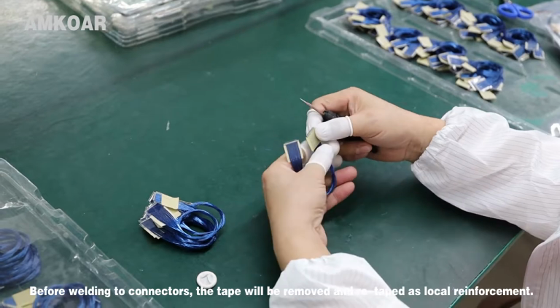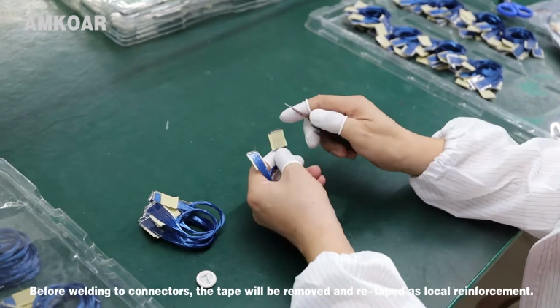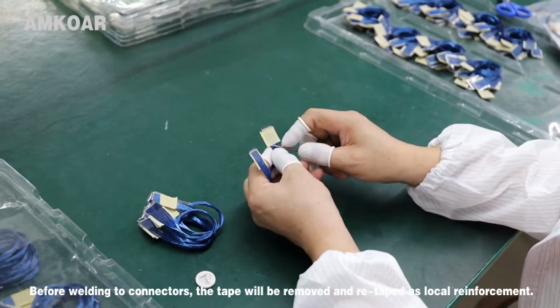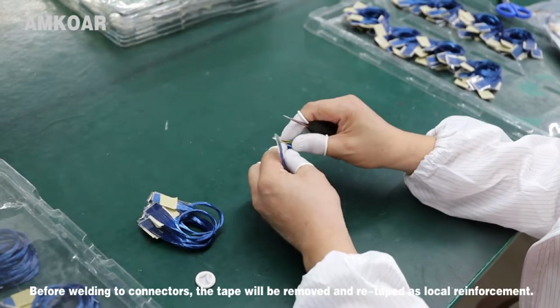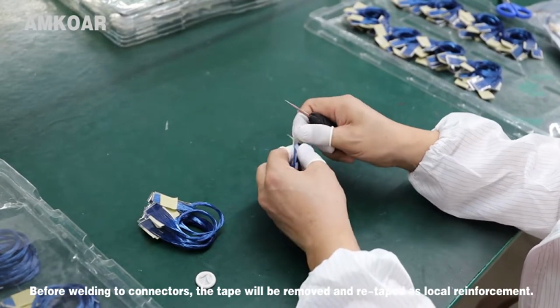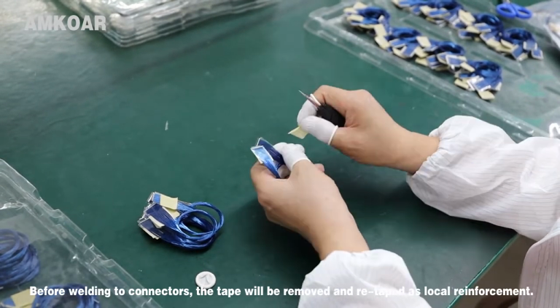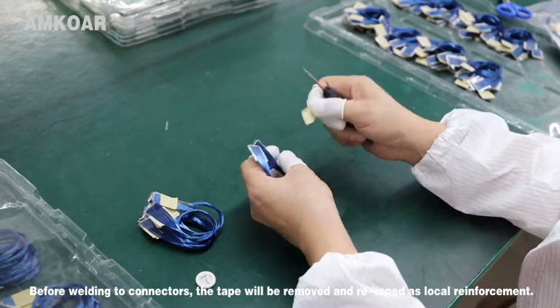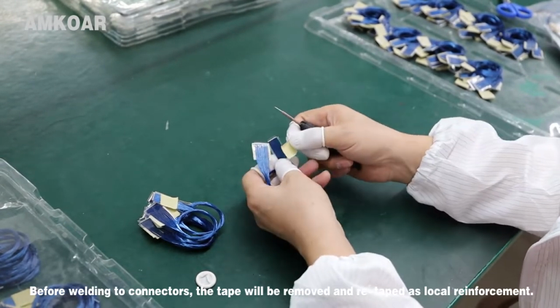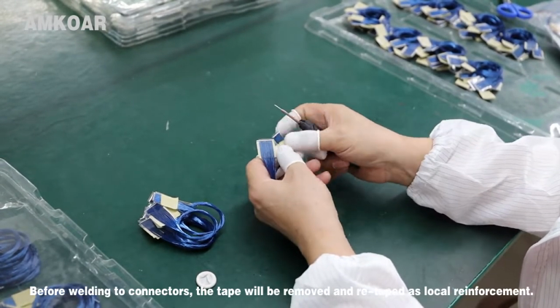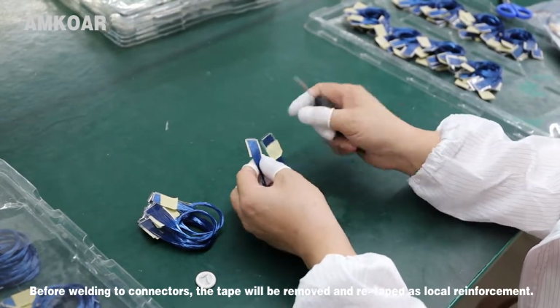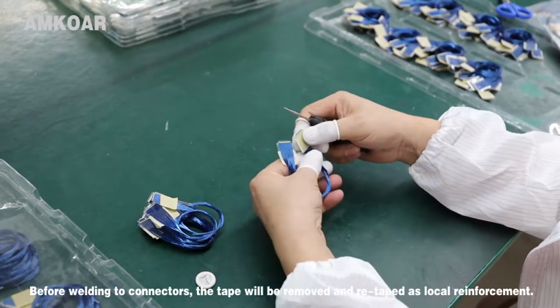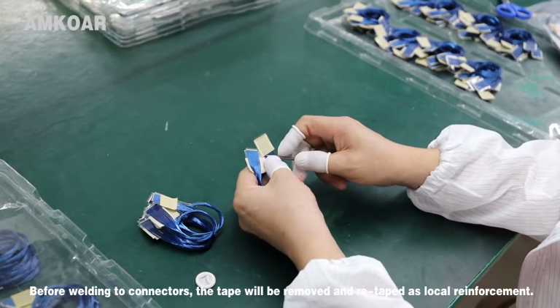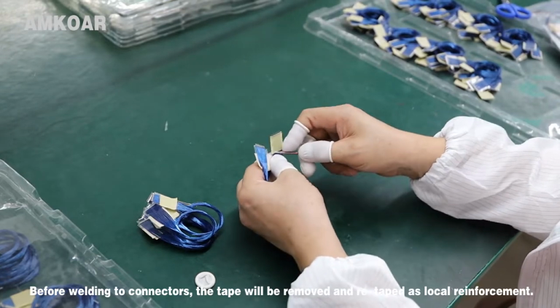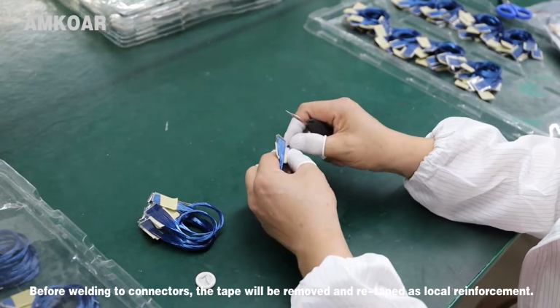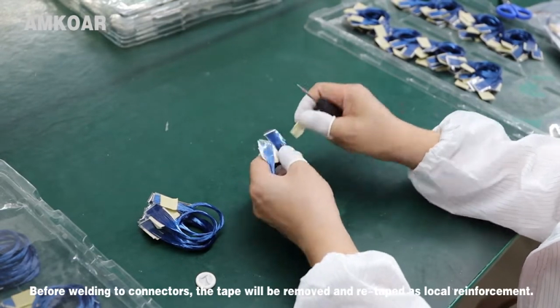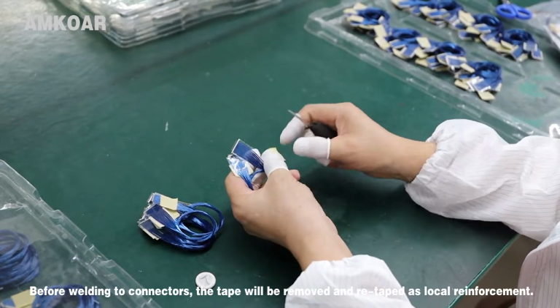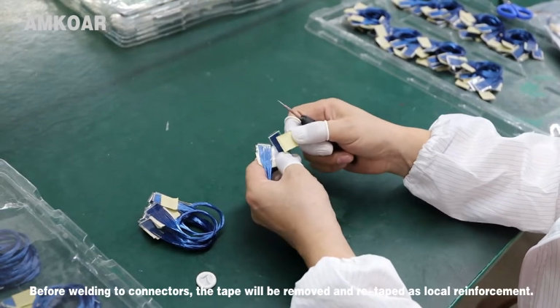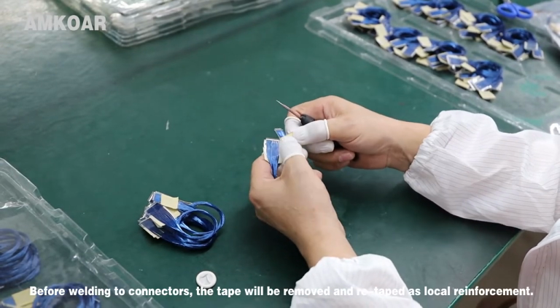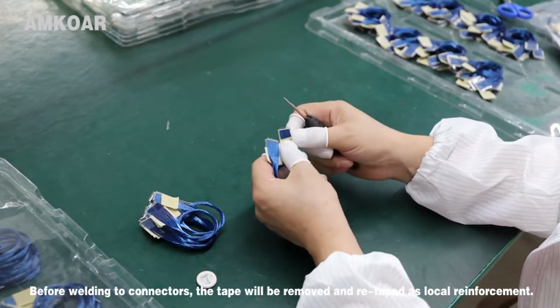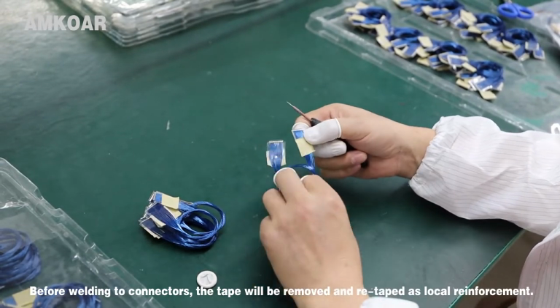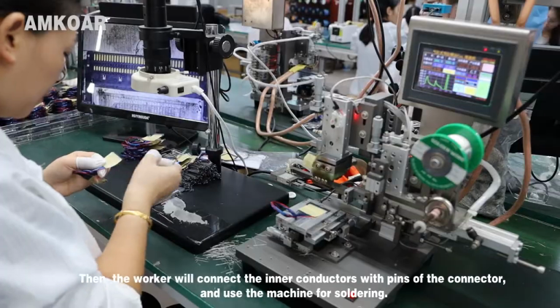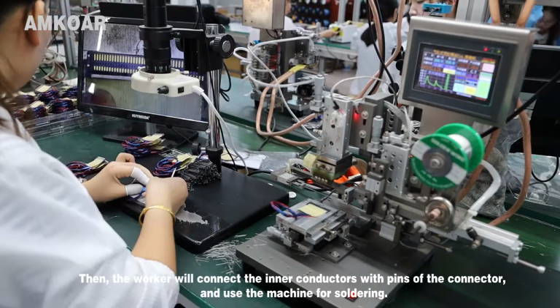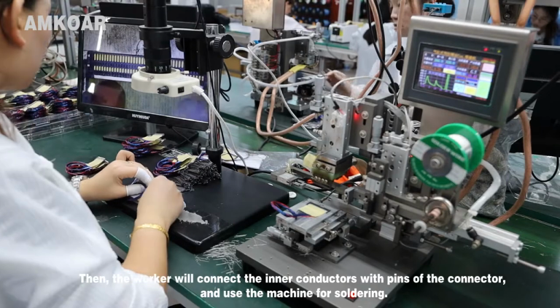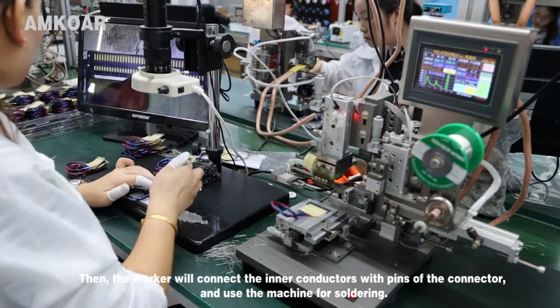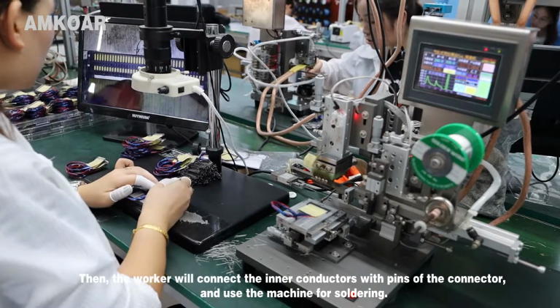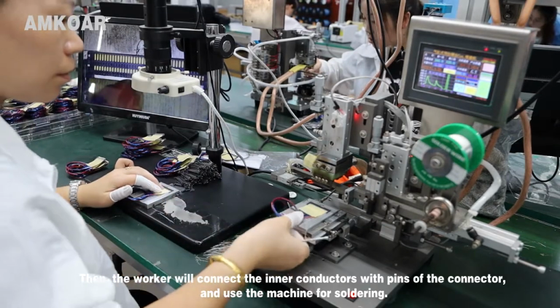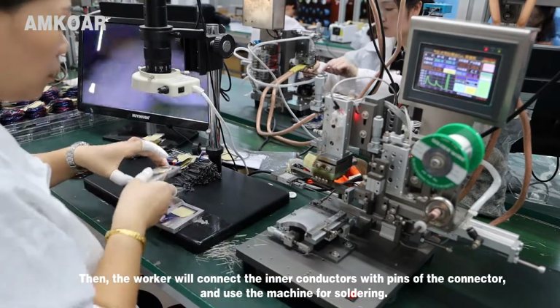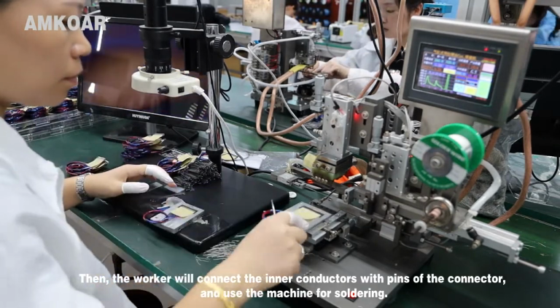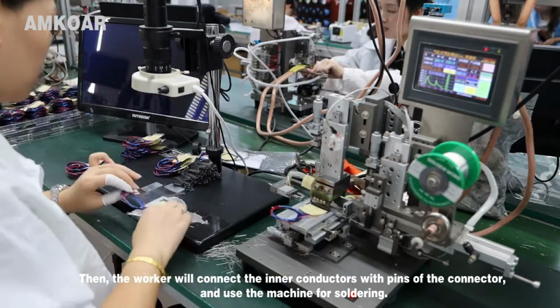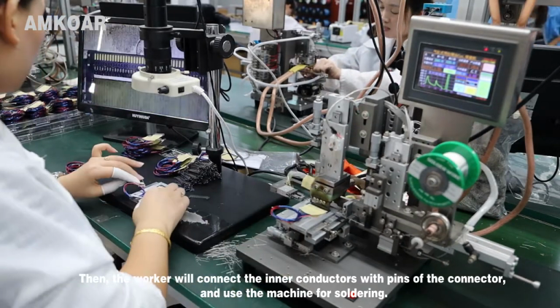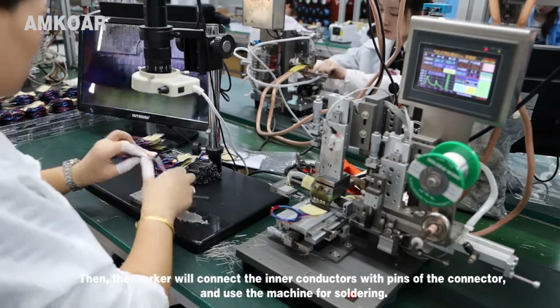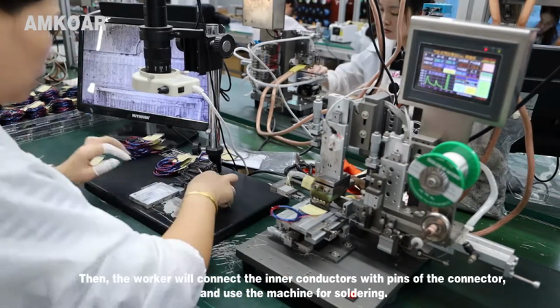Before soldering to the connector, the tape will be removed and re-taped as local reinforcement. Then the worker will connect the inner conductor with the pin of the connector and use a machine for soldering.